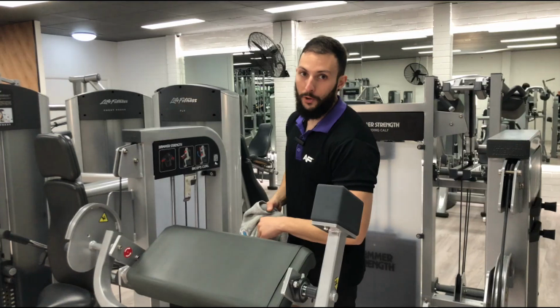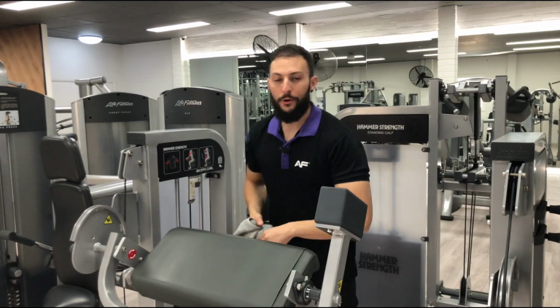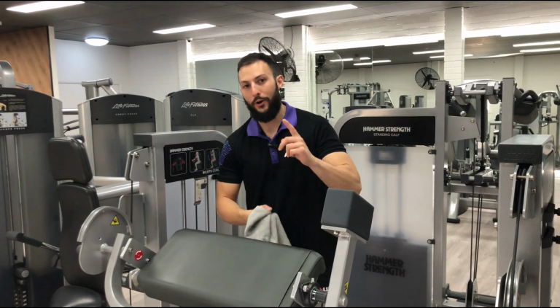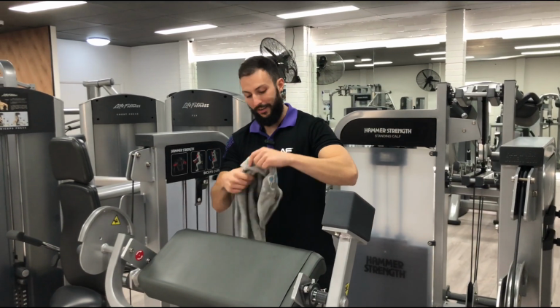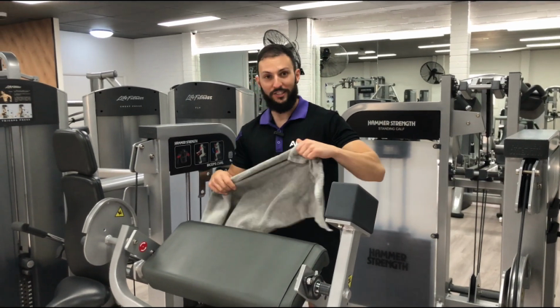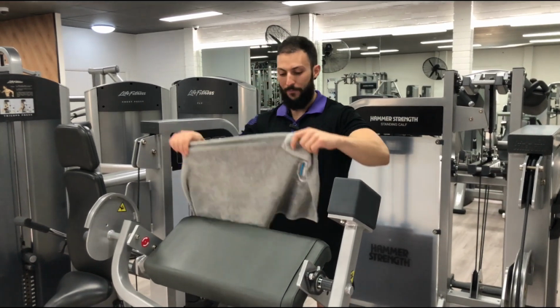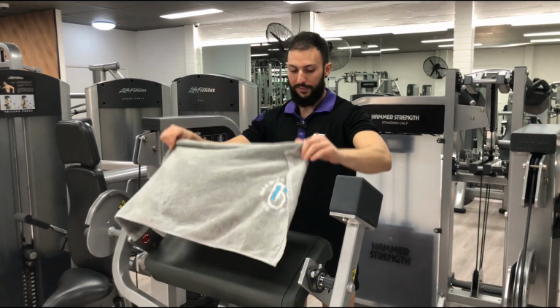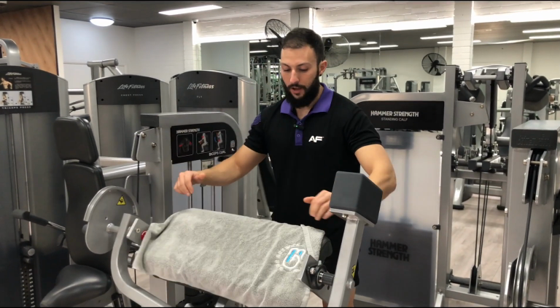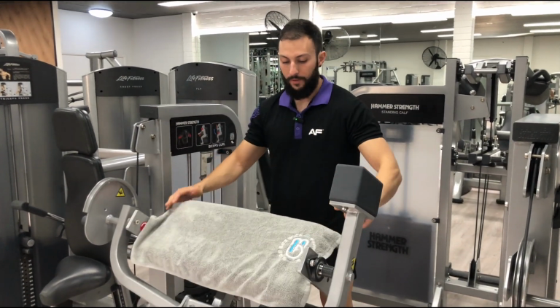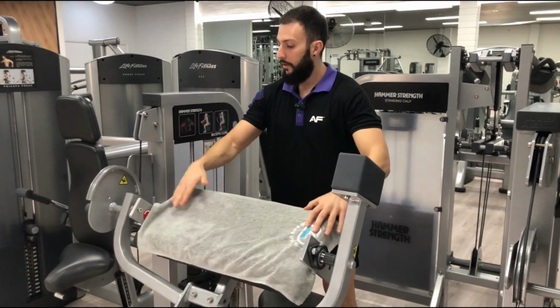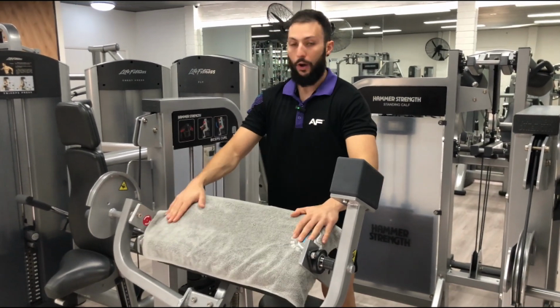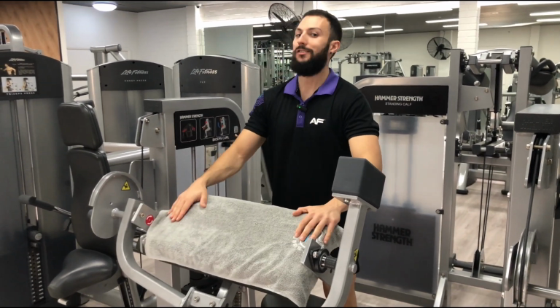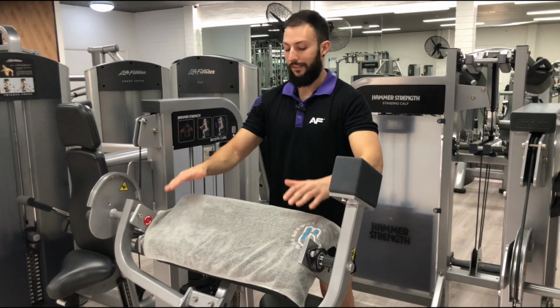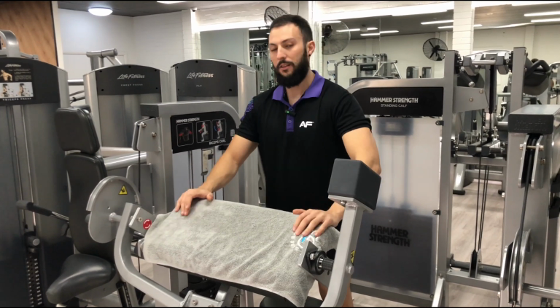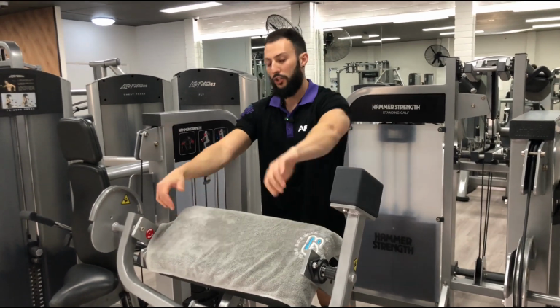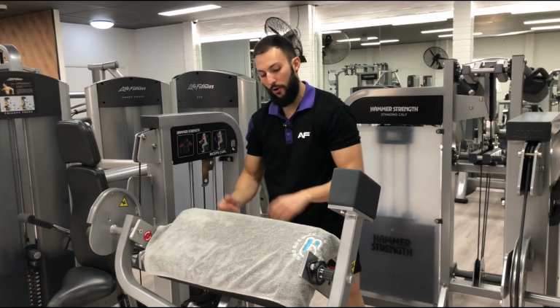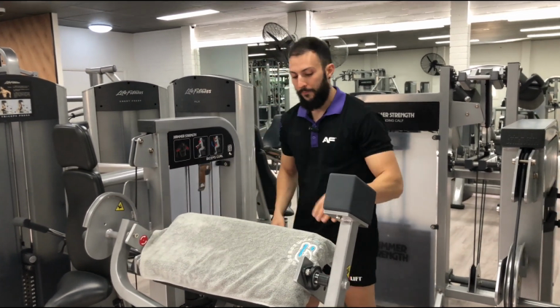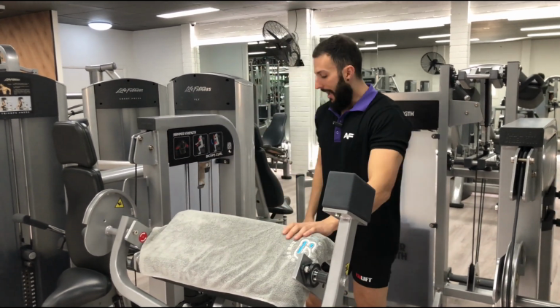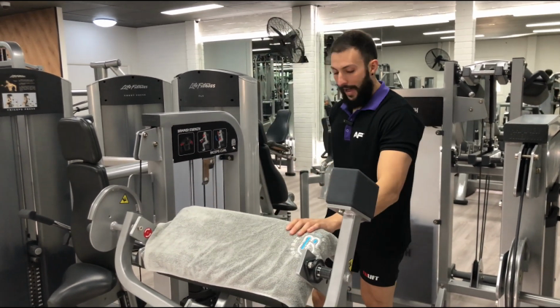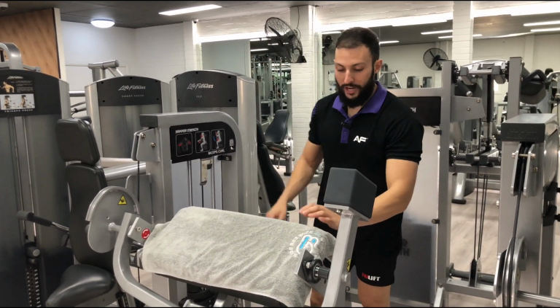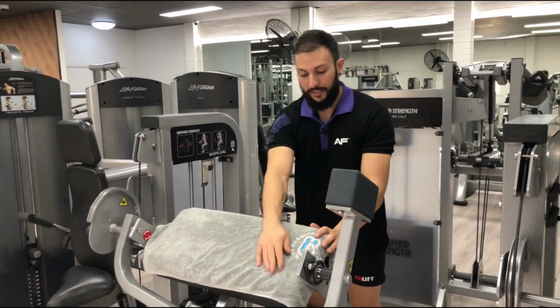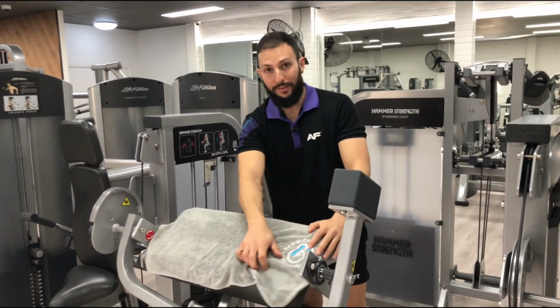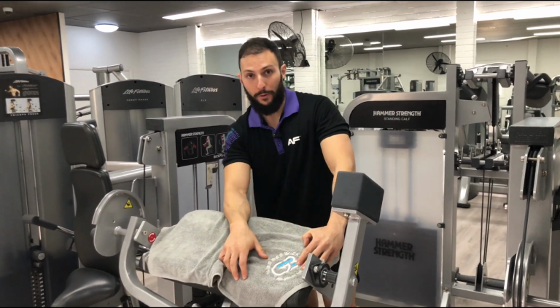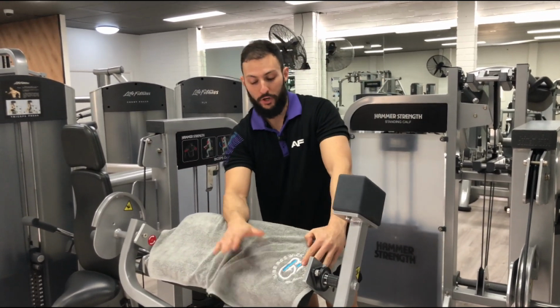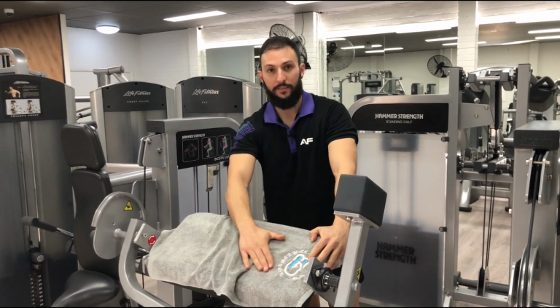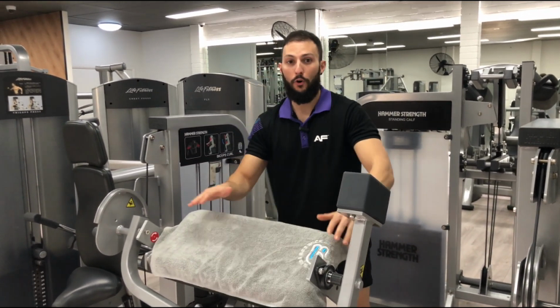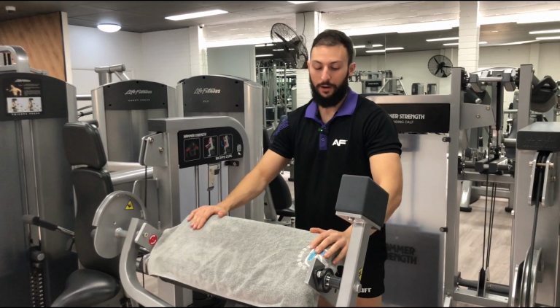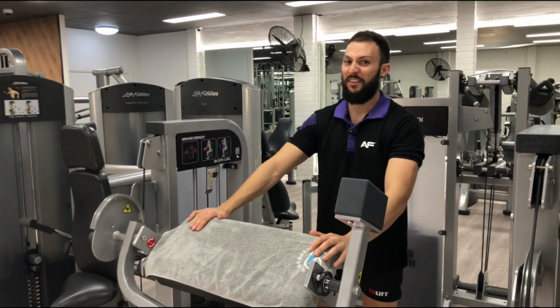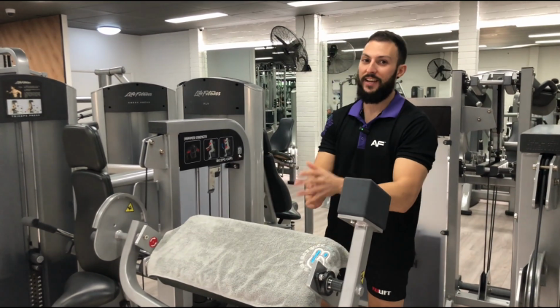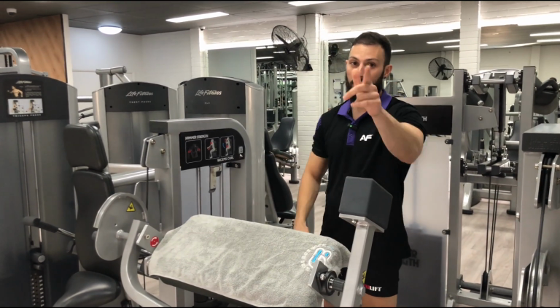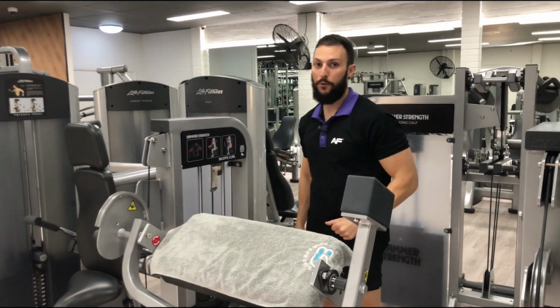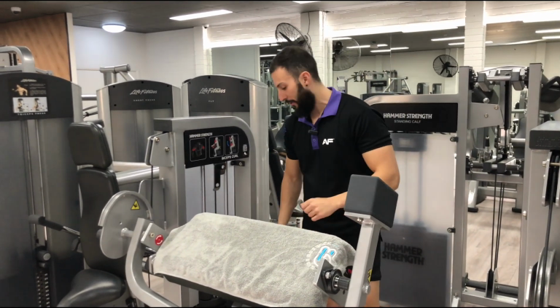Step number one is use your towel. Place it down — don't want to sweat sticking to the bench. Shout out to Gabe Bestwick Personal Training for chucking me one of these free towels. Go follow him on Instagram.